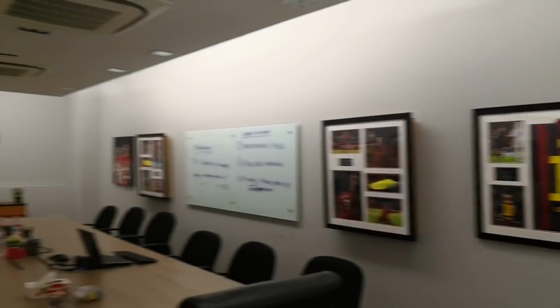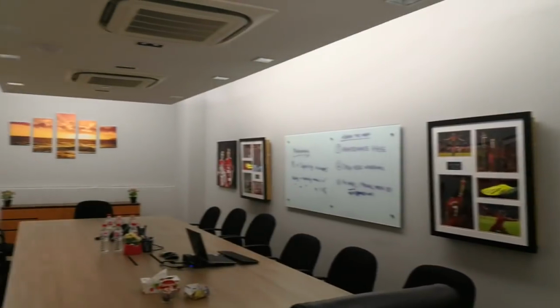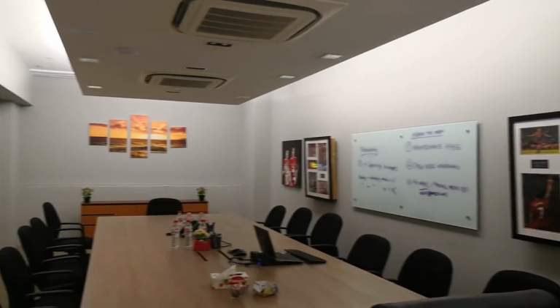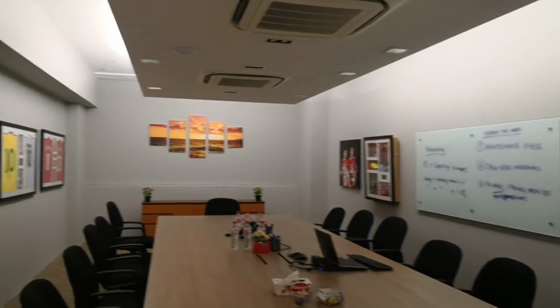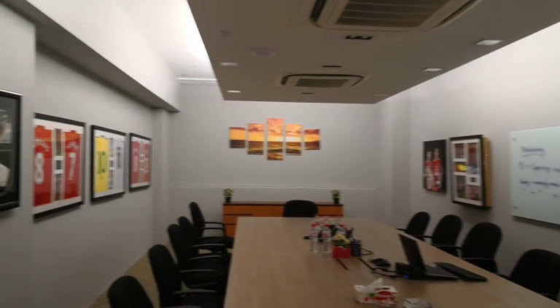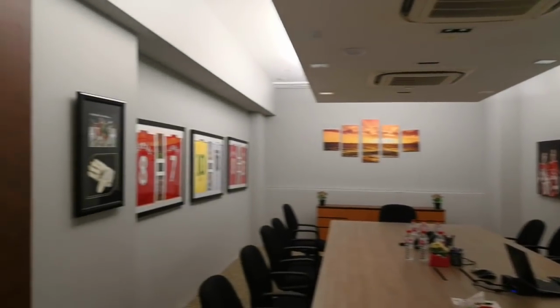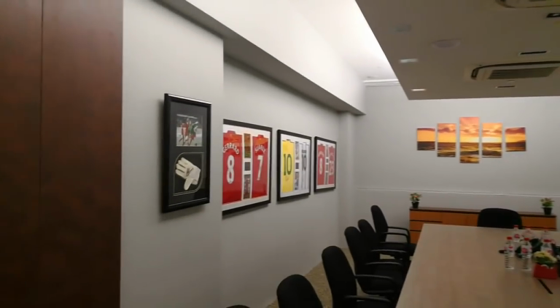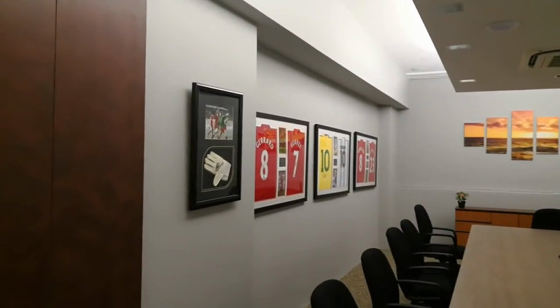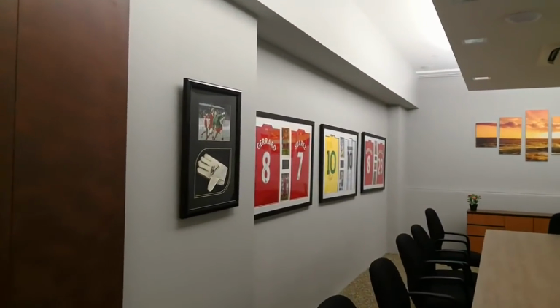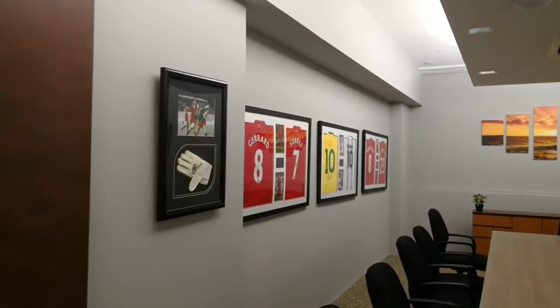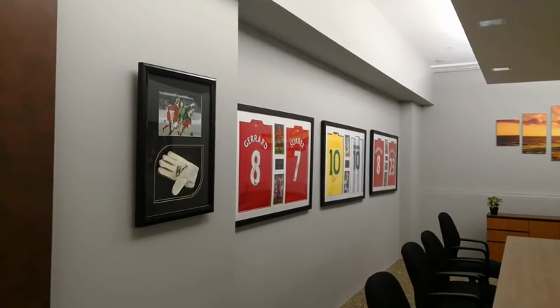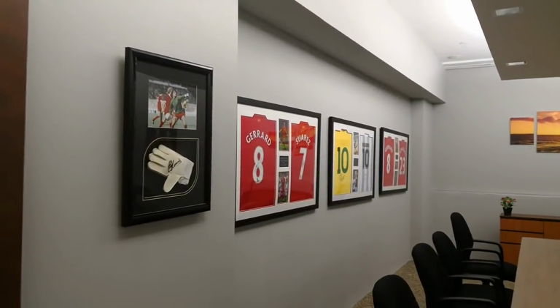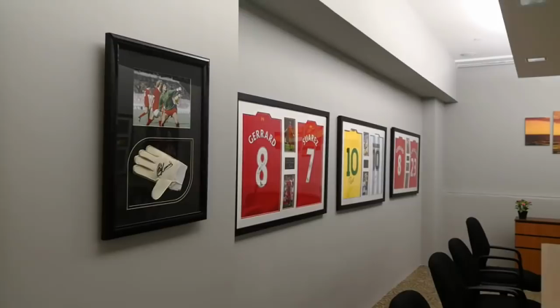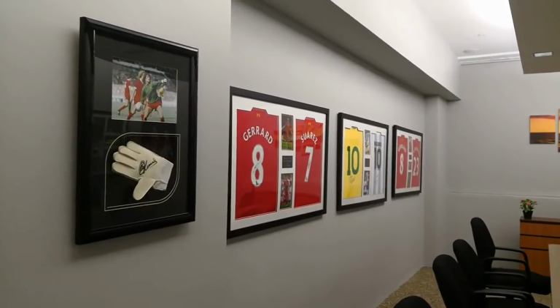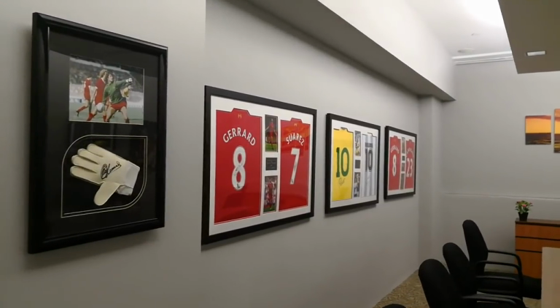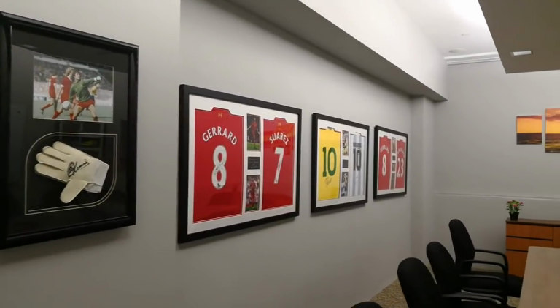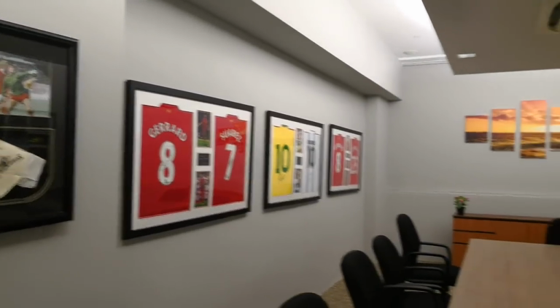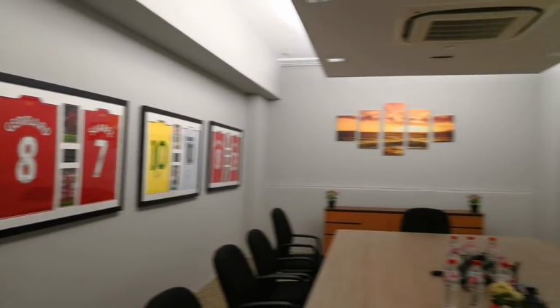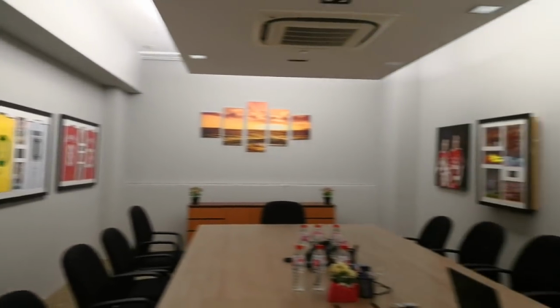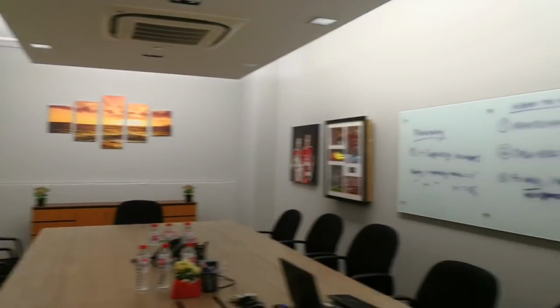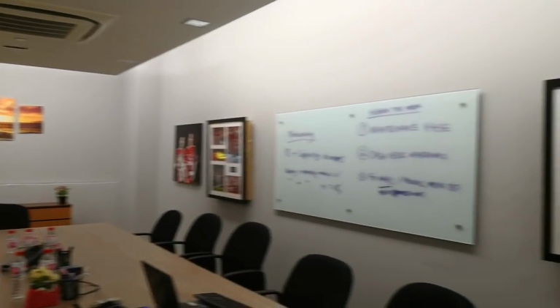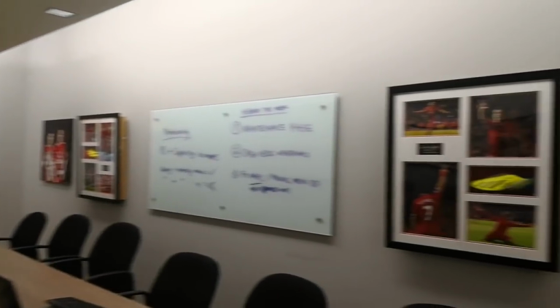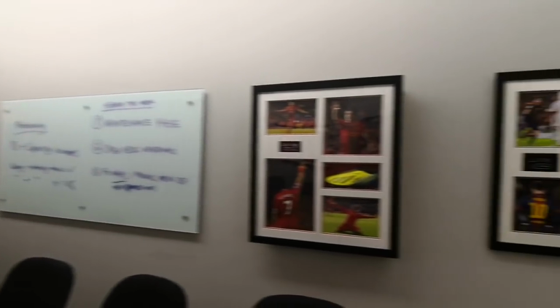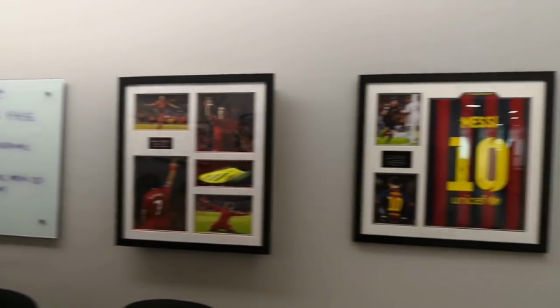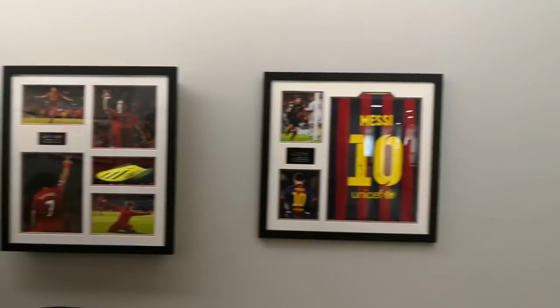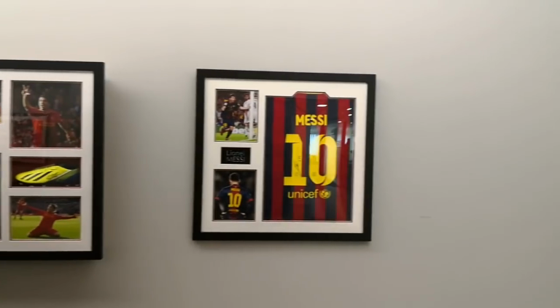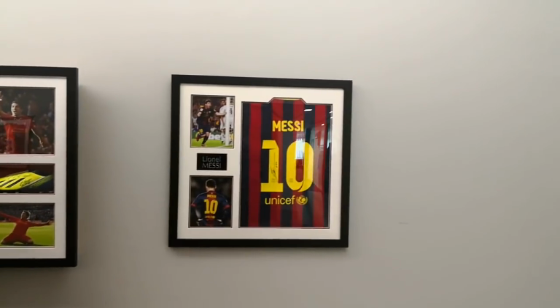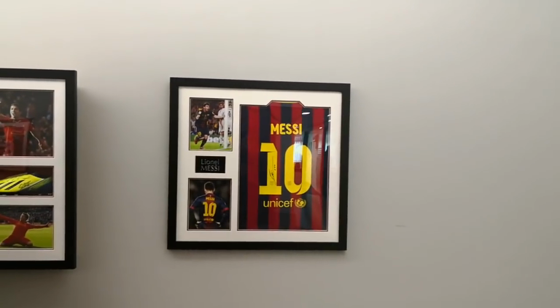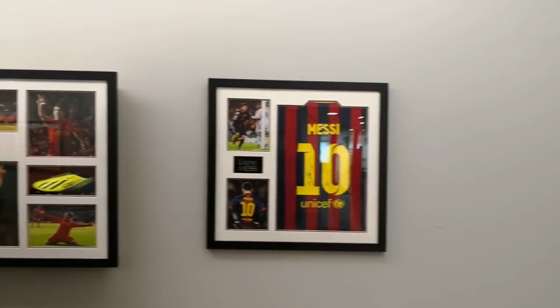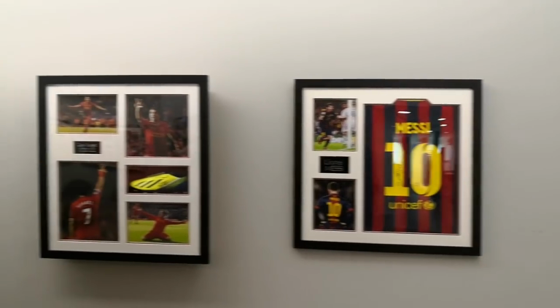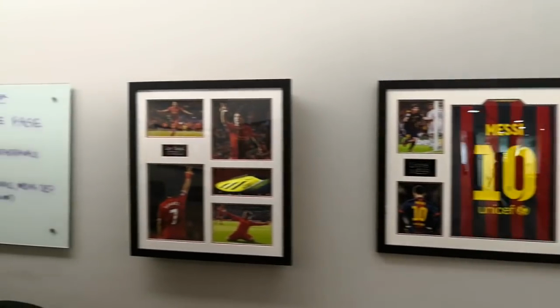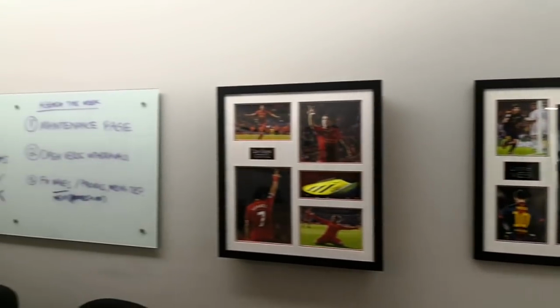As you can see, we have a lot of football memorabilia because our CEO, Roon Evenson, is a huge fan, so he has quite a large collection.